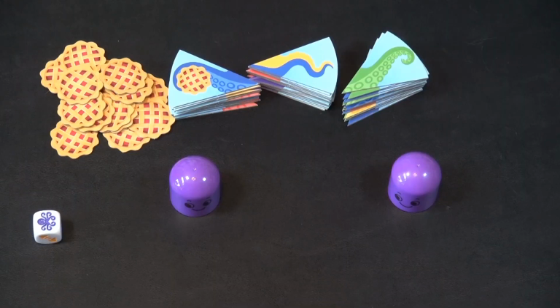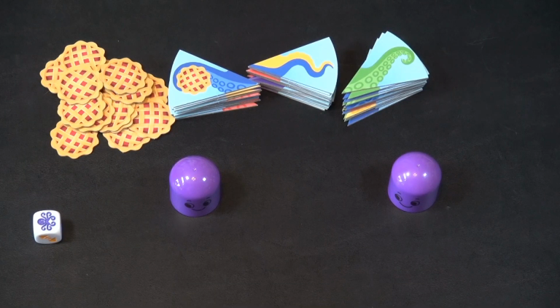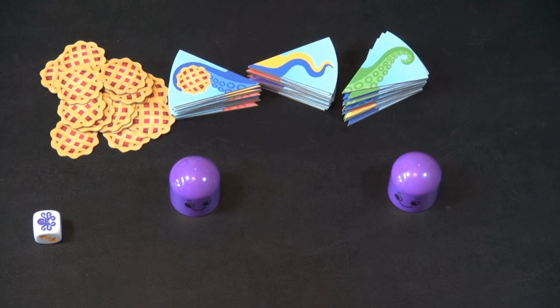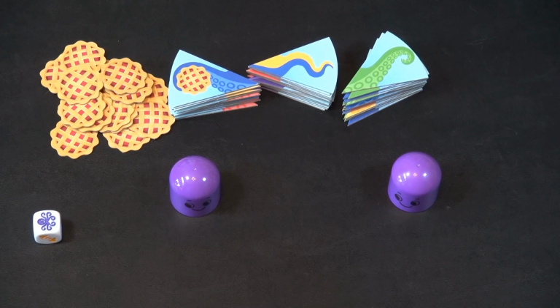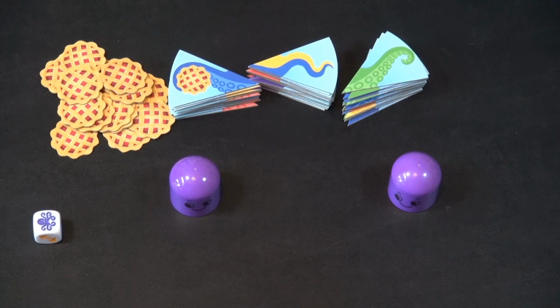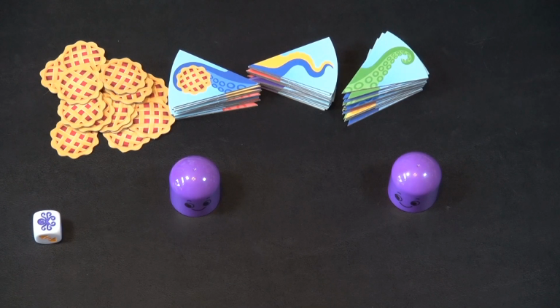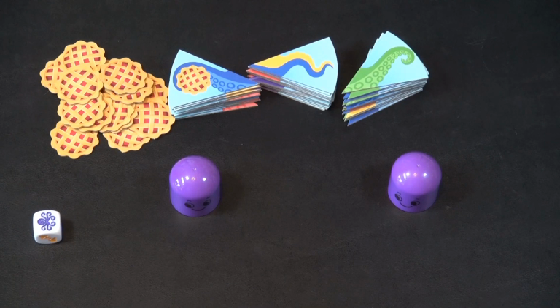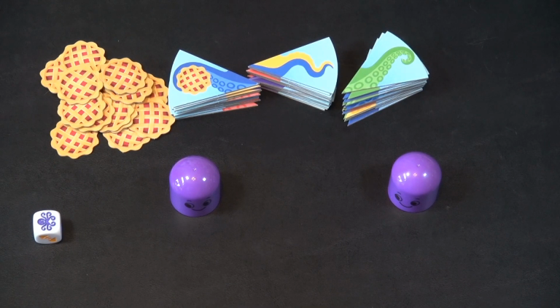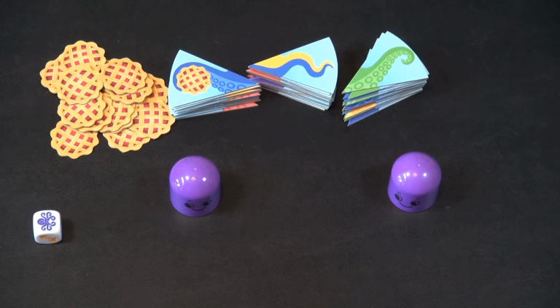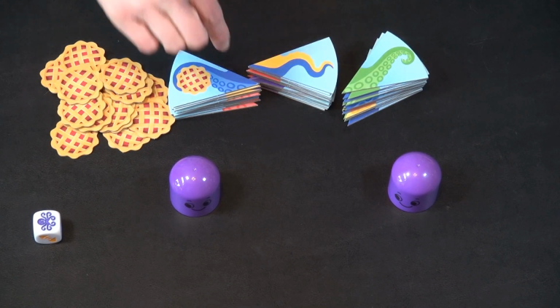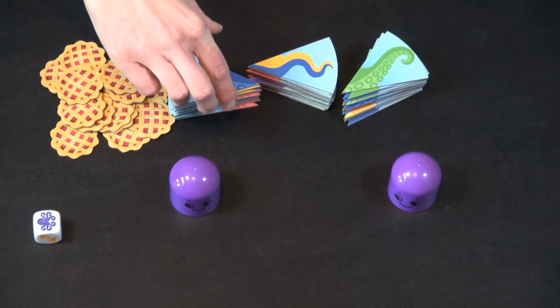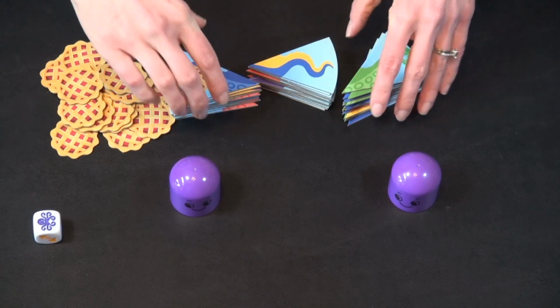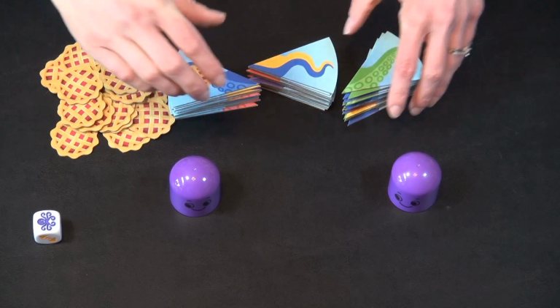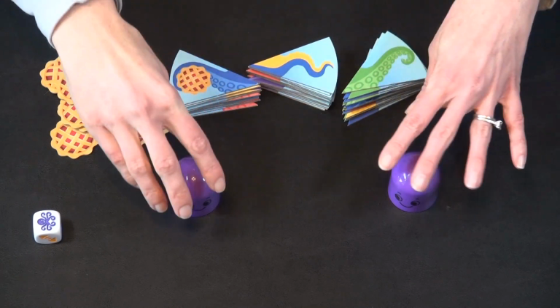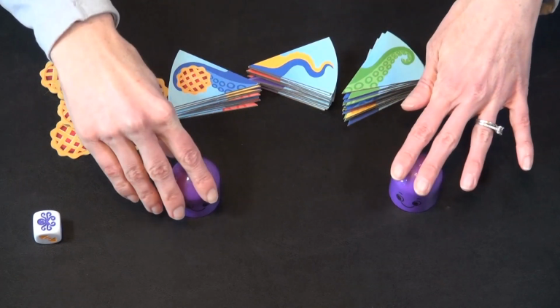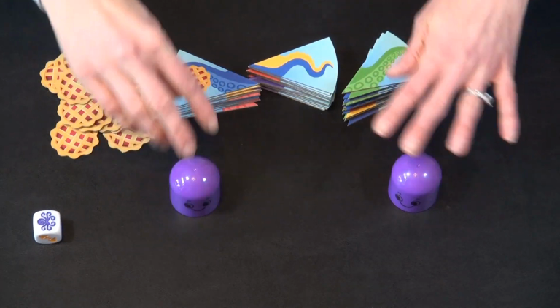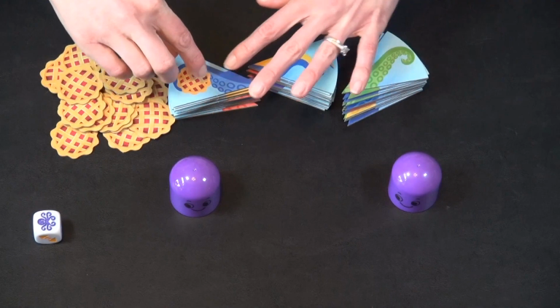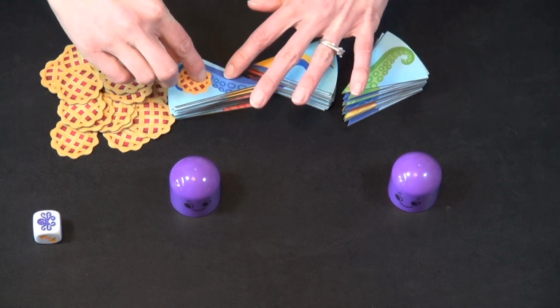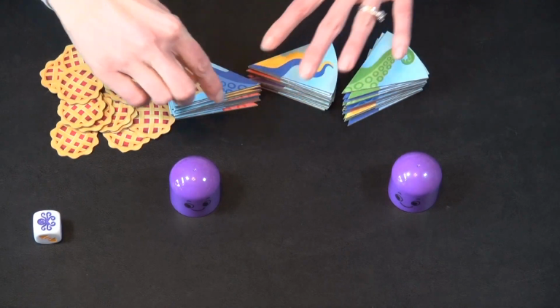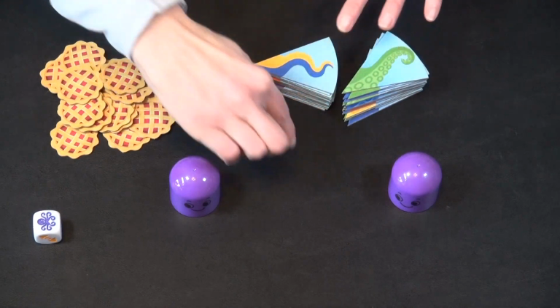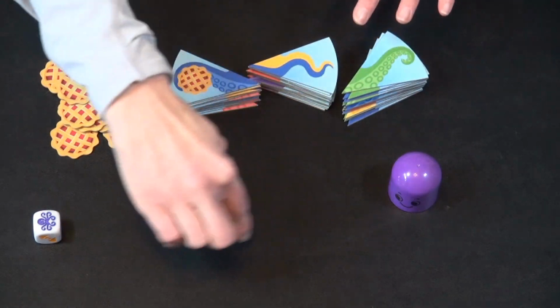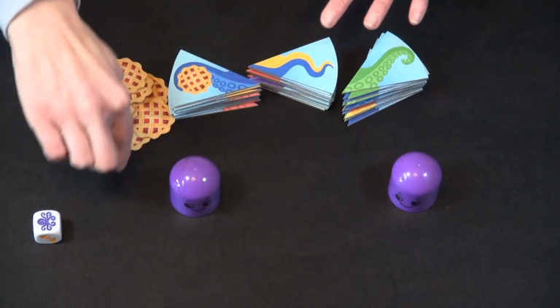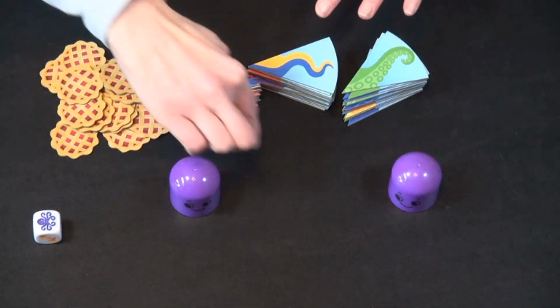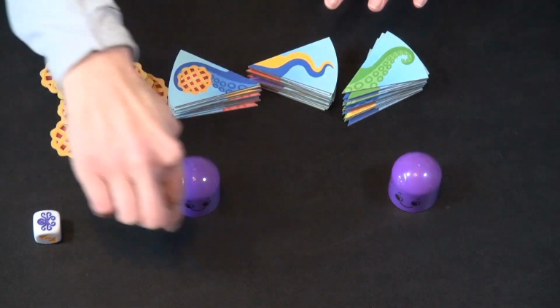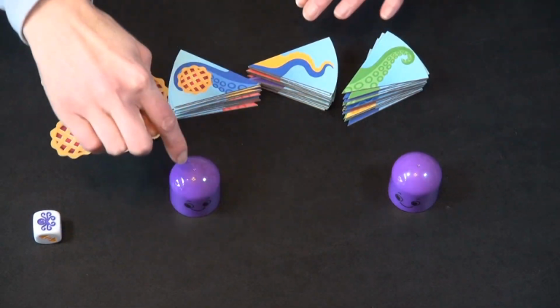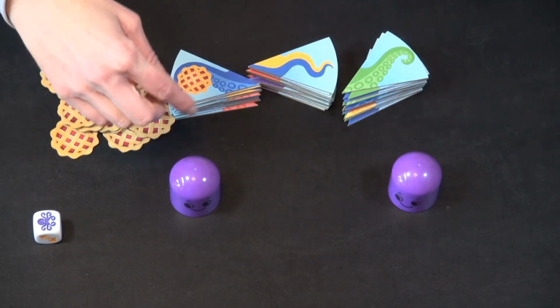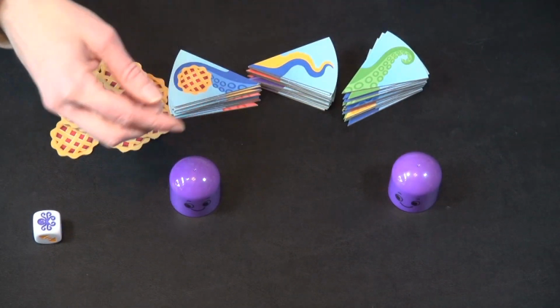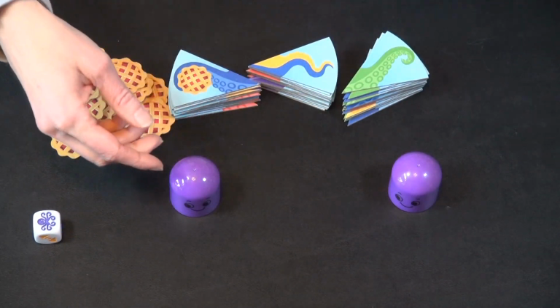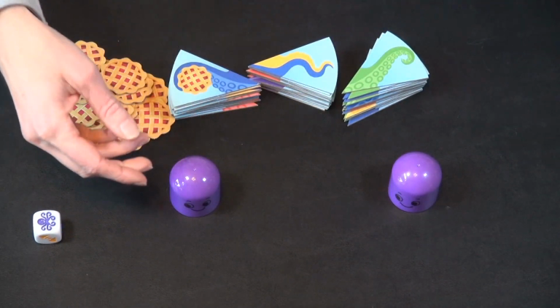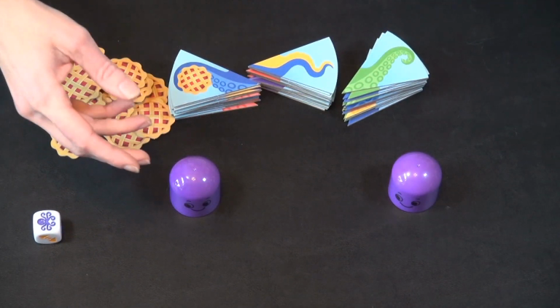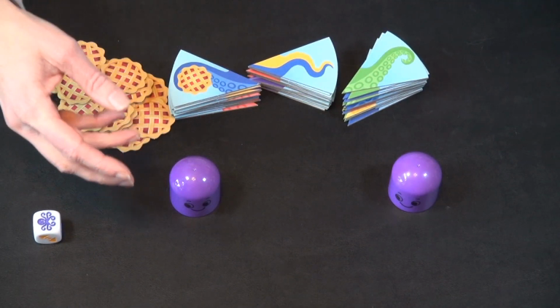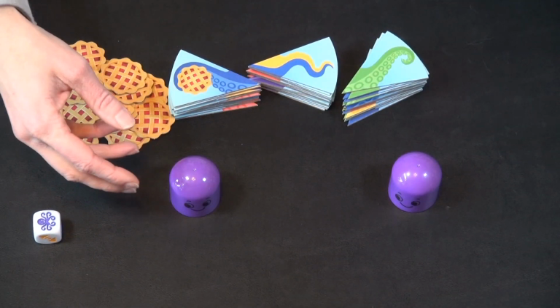The goal of the game is to be the first to assemble an octopus that has eight tentacles around it that all share the same color.